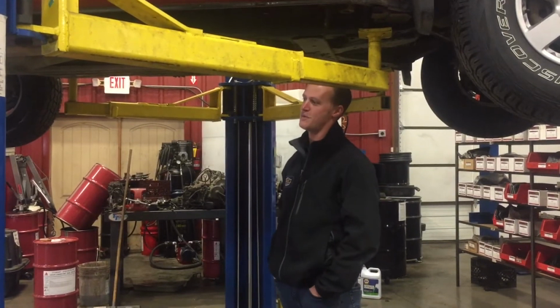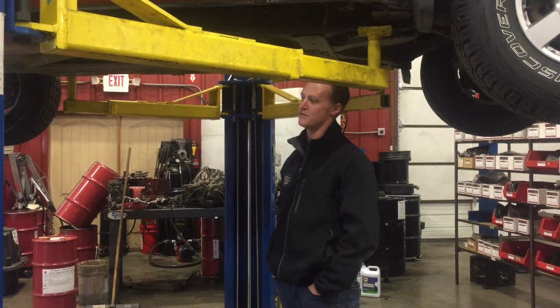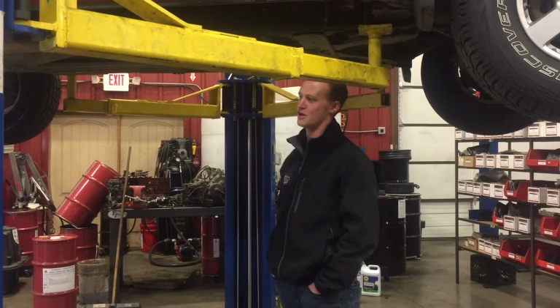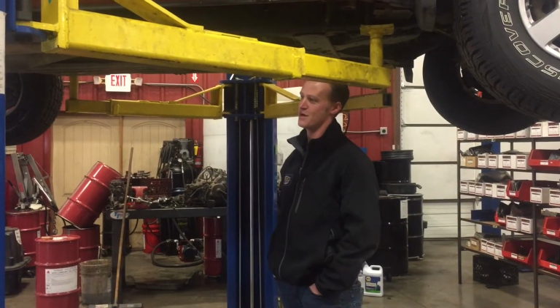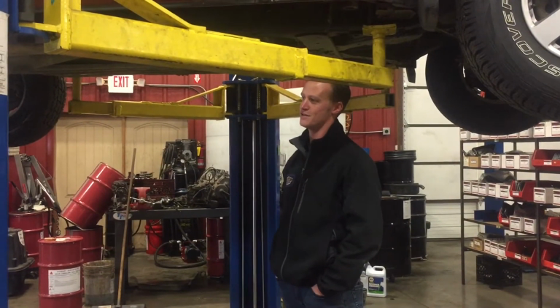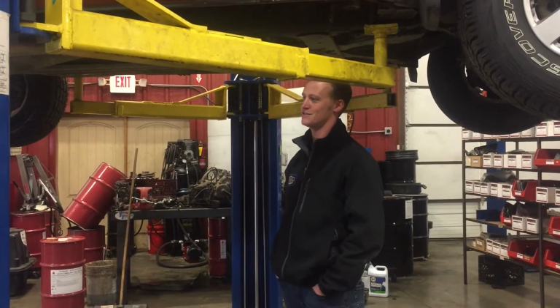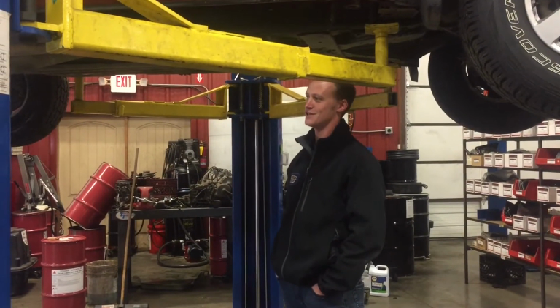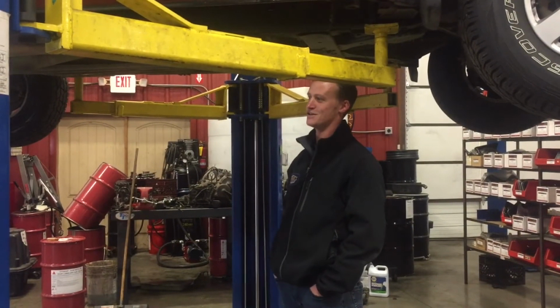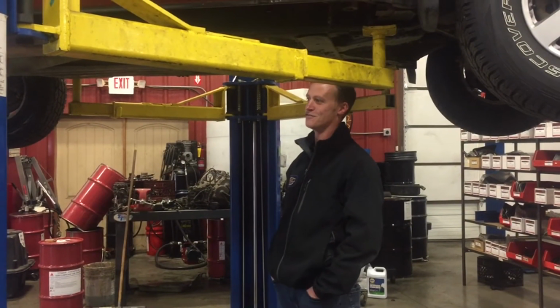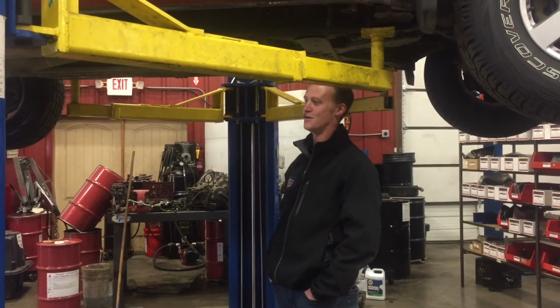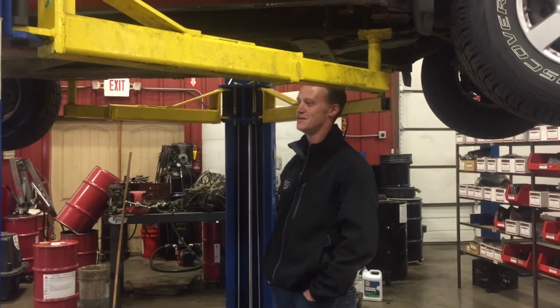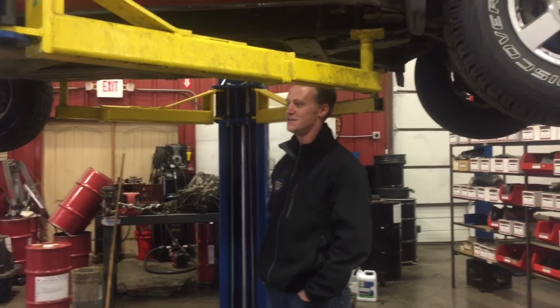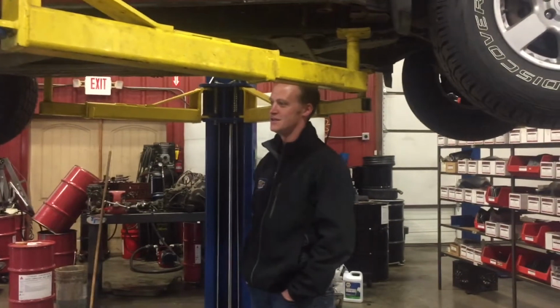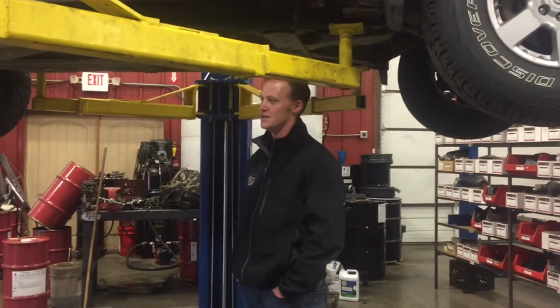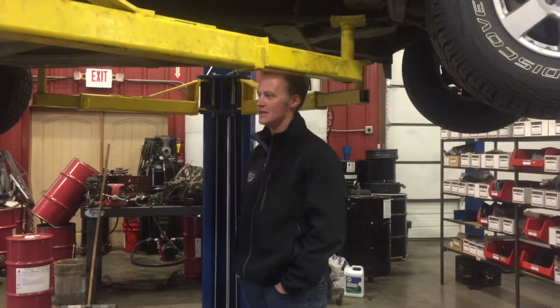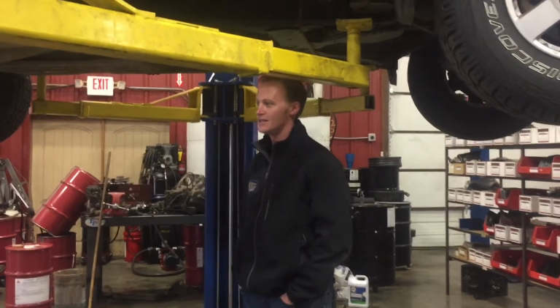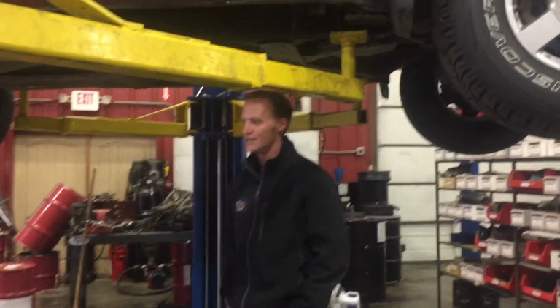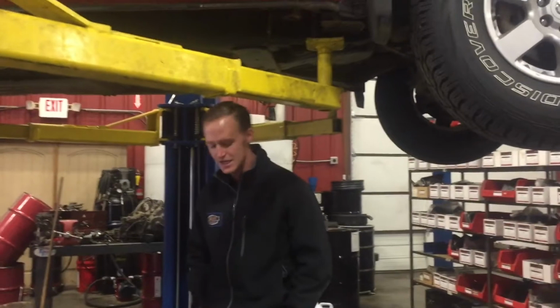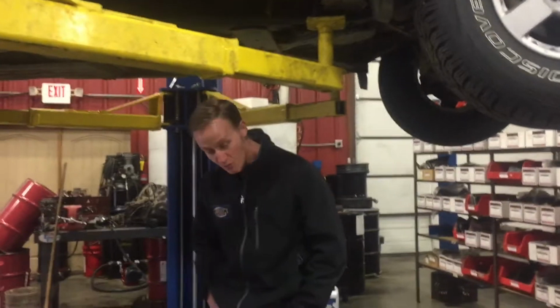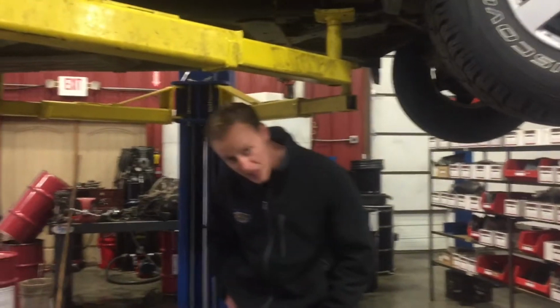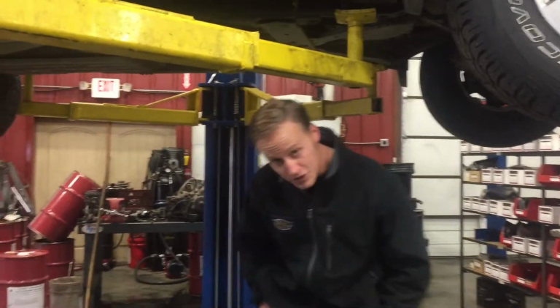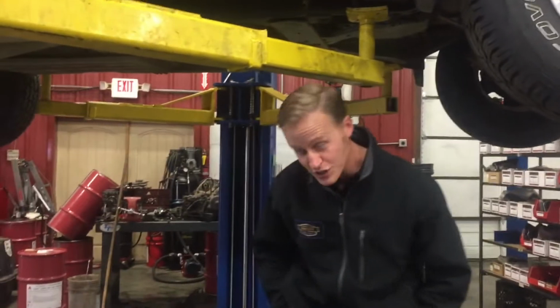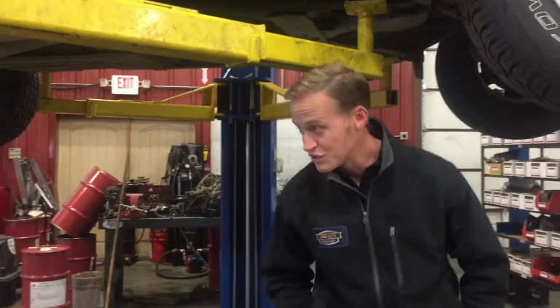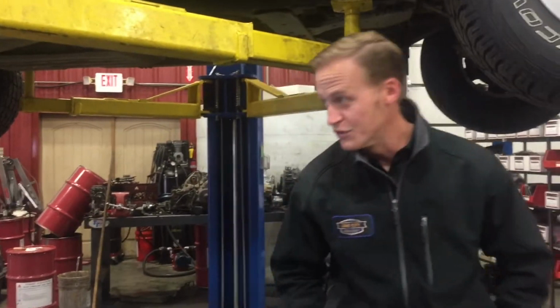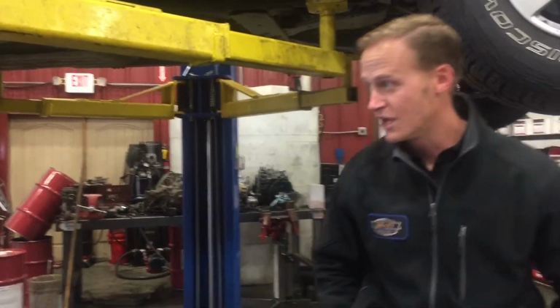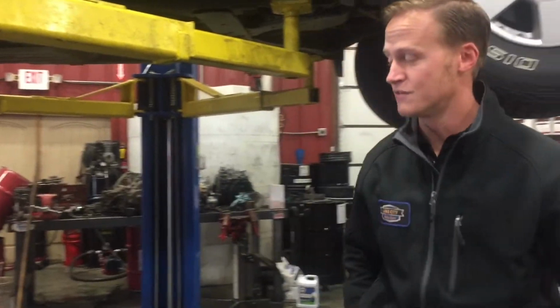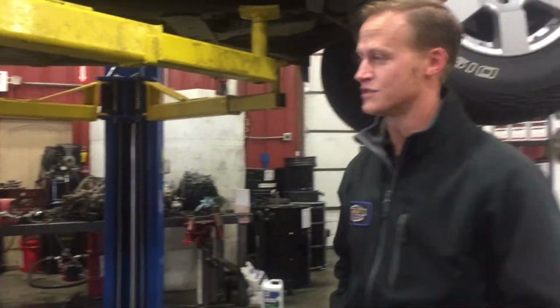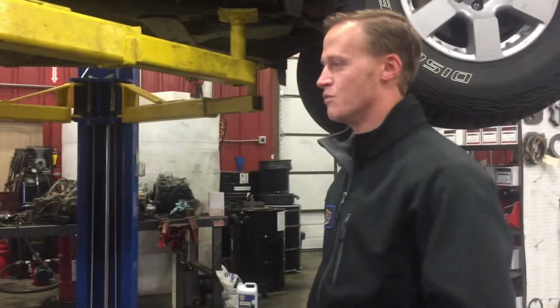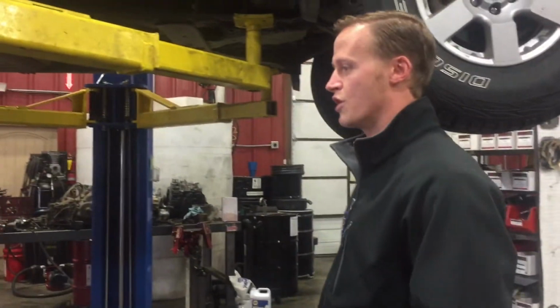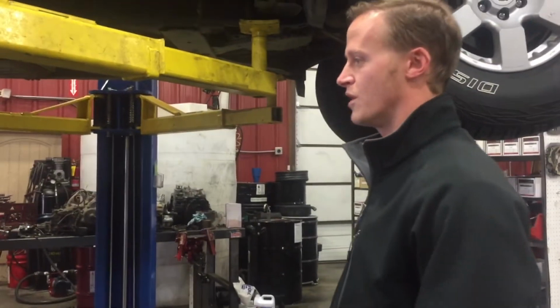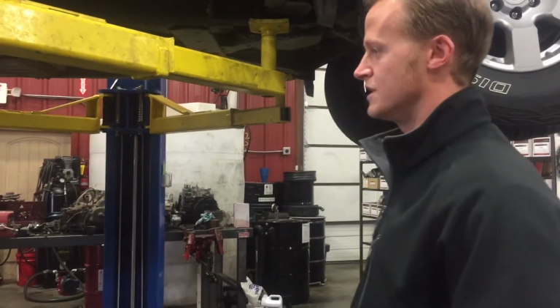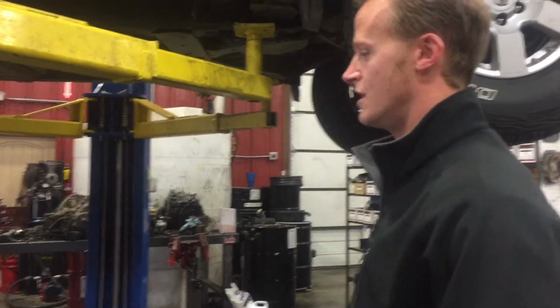He's back with the drain pan to catch any overflow. Again, it won't take much transmission fluid to tell us if there's any water present in there.